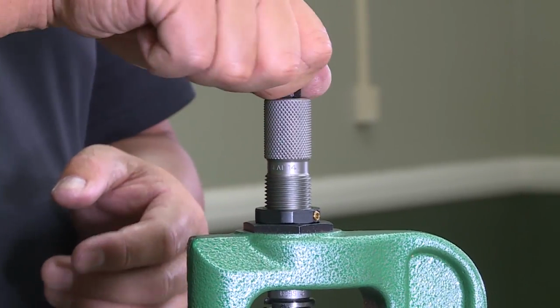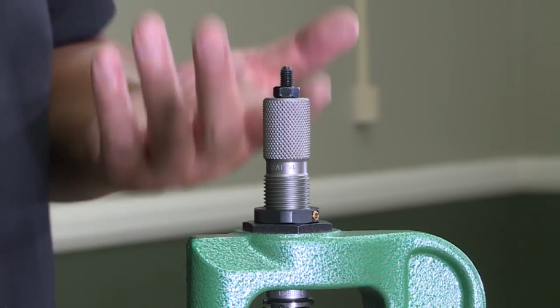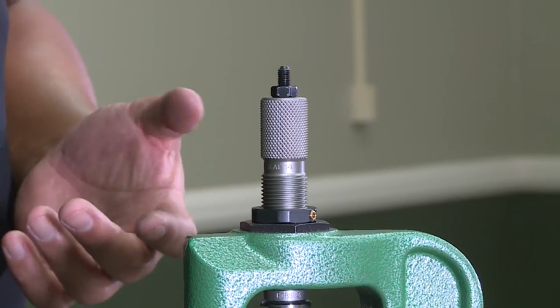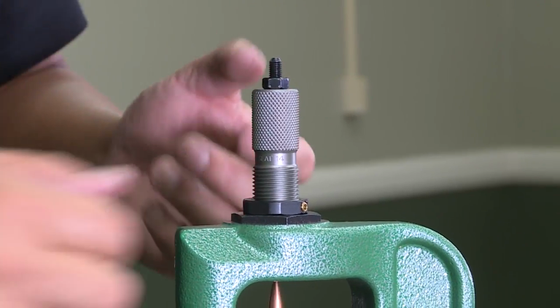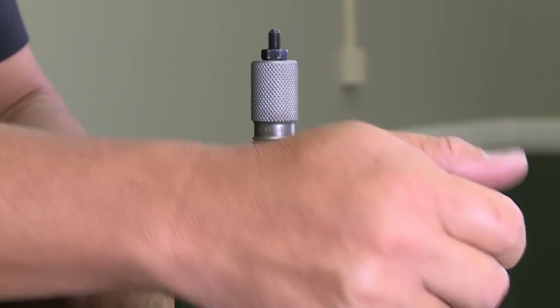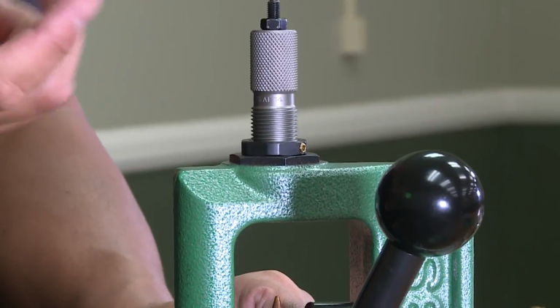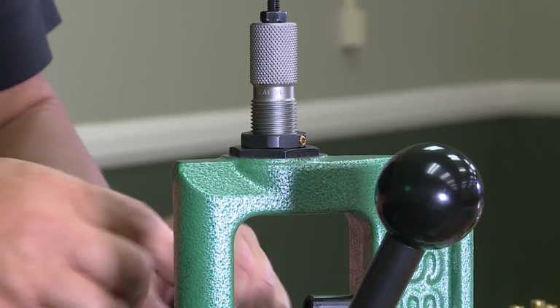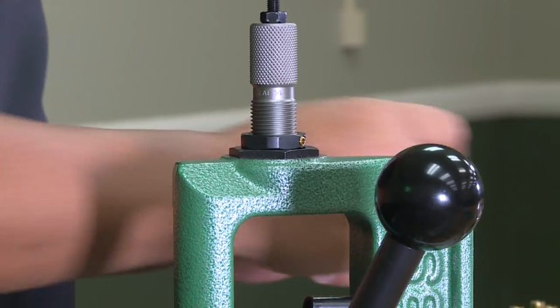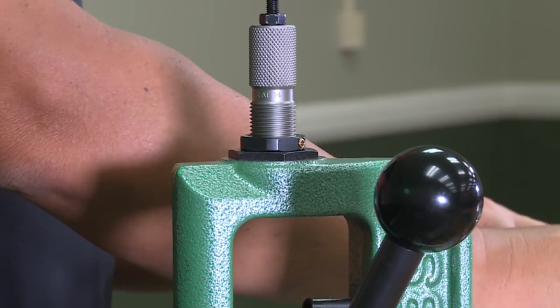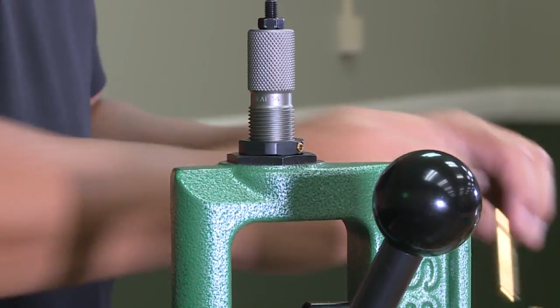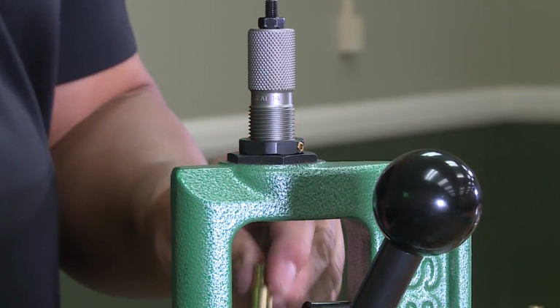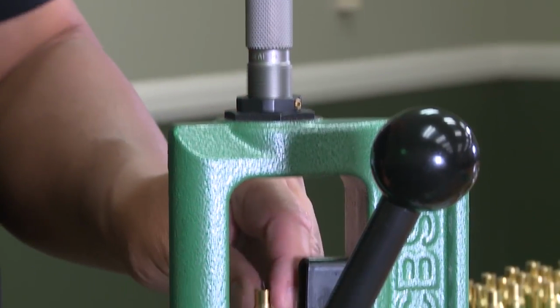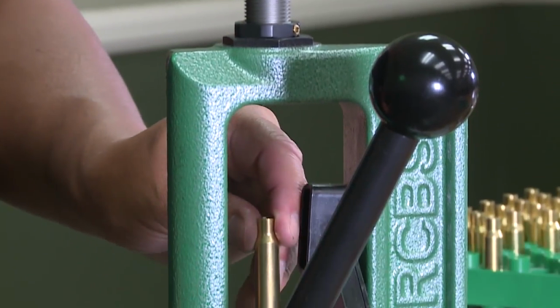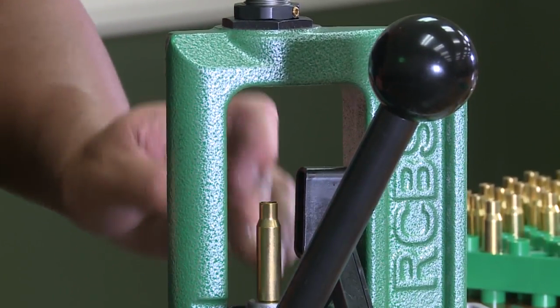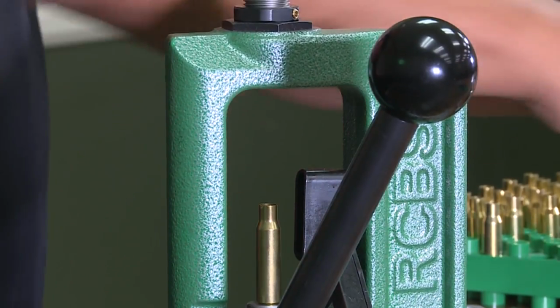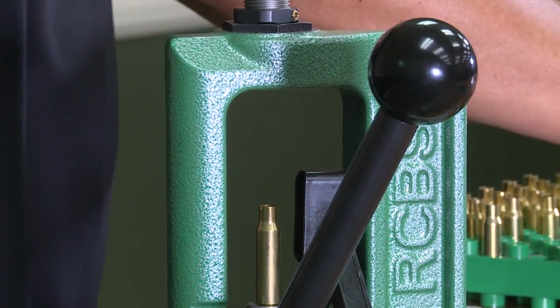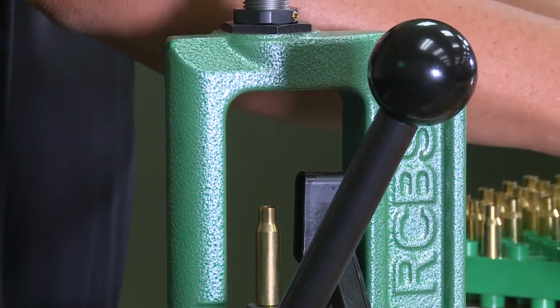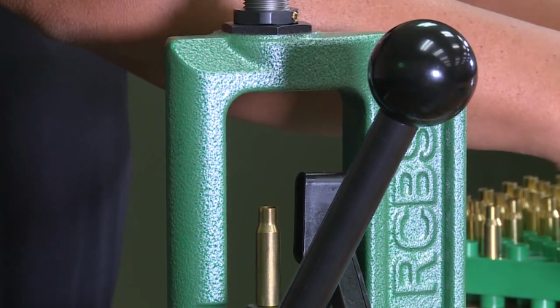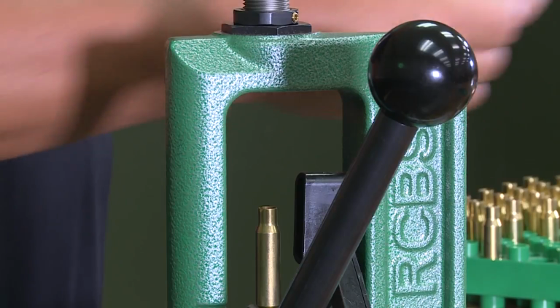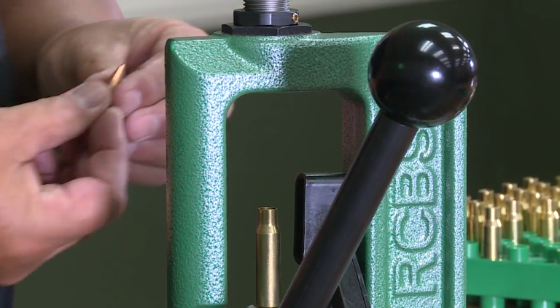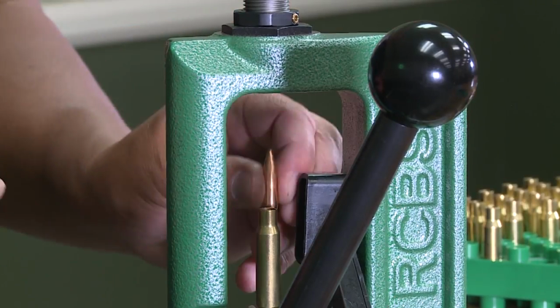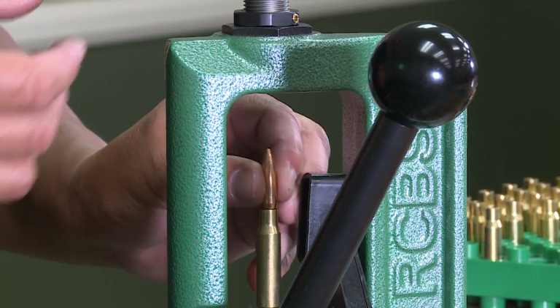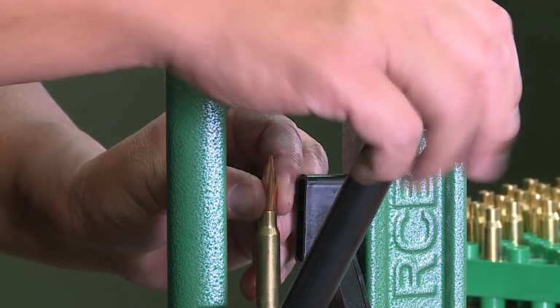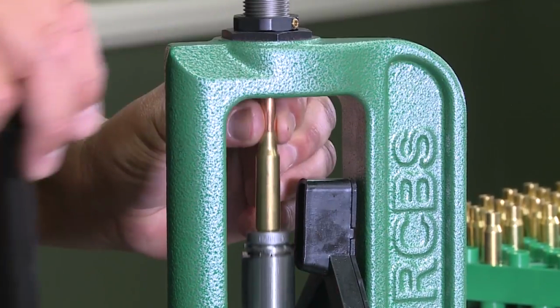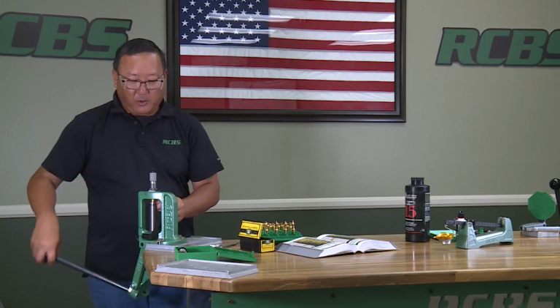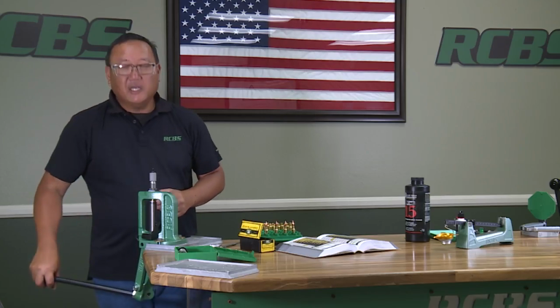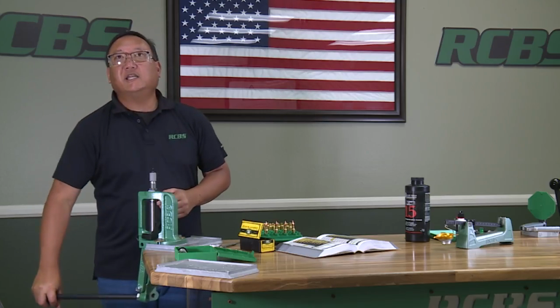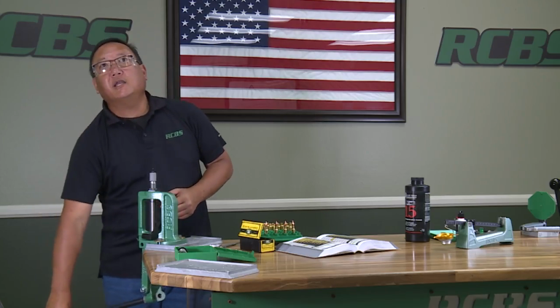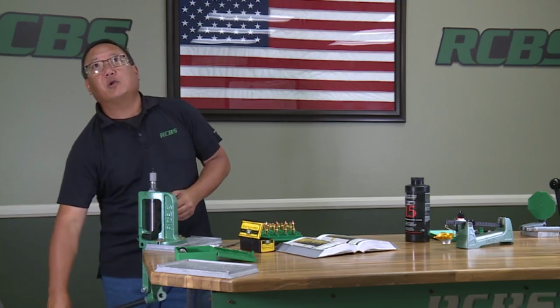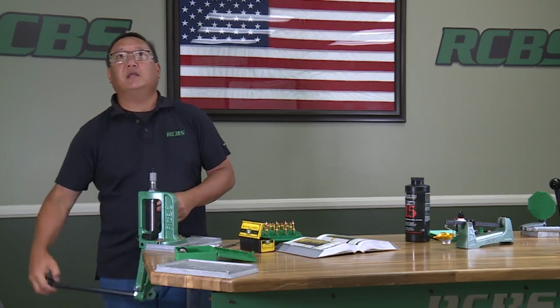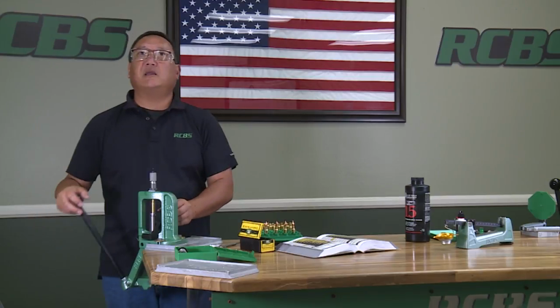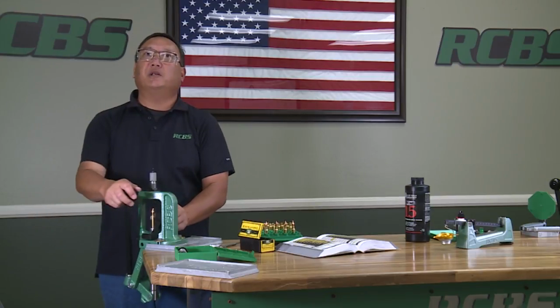So if you wanted to seat and crimp in the same operation, you would take your next case, set it on there, take your bullet, and you would be seating and crimping in the same operation.